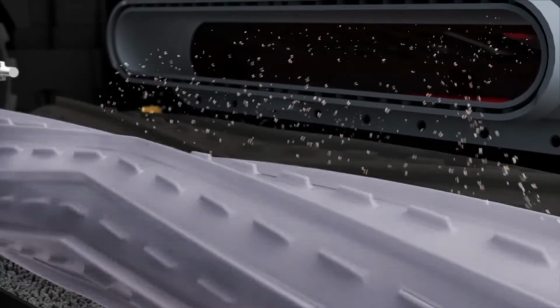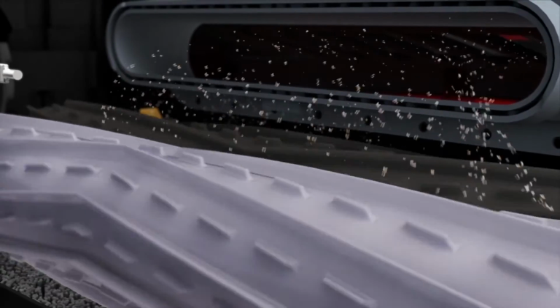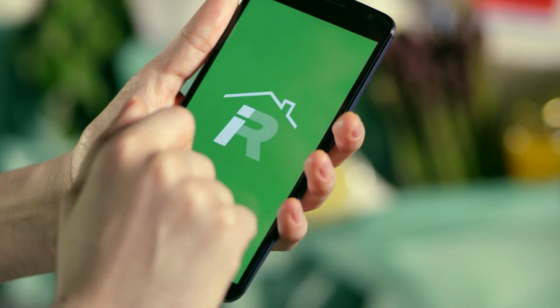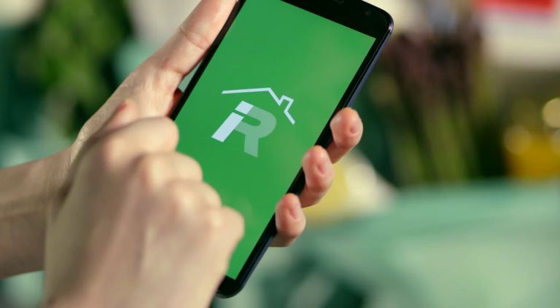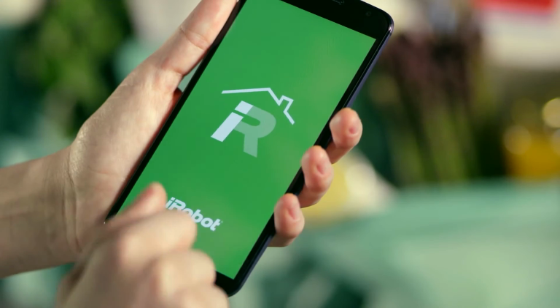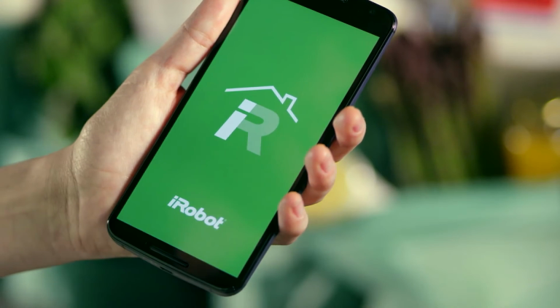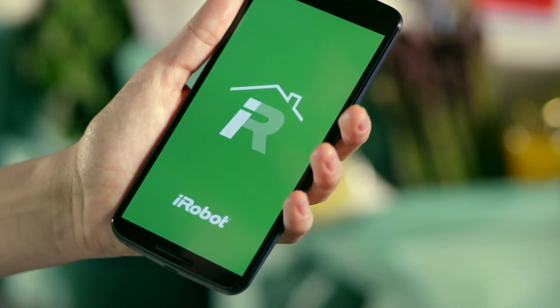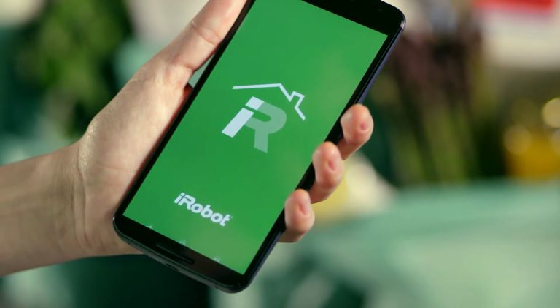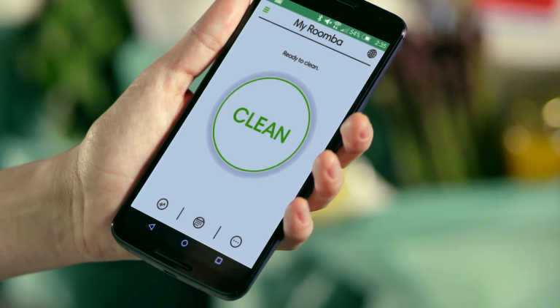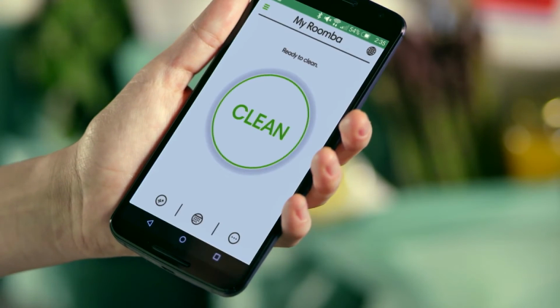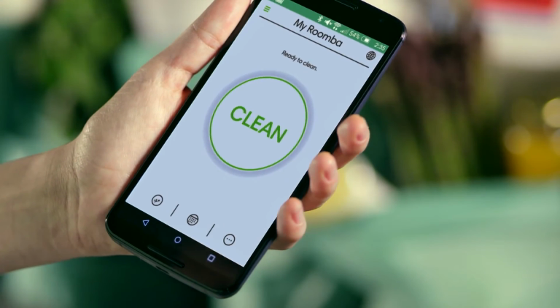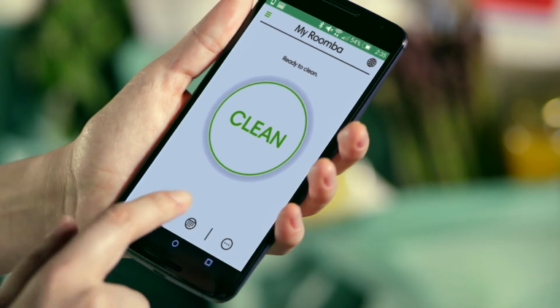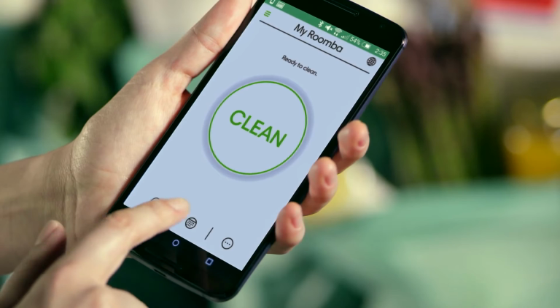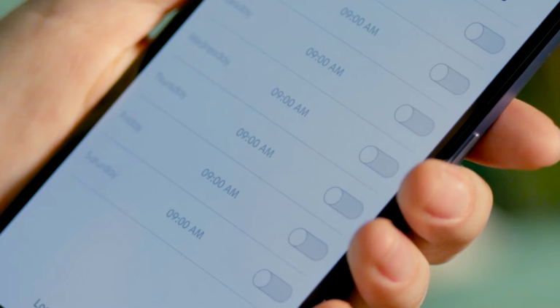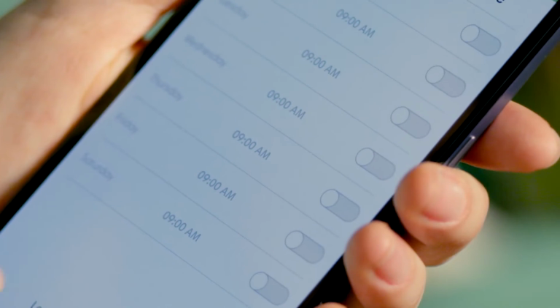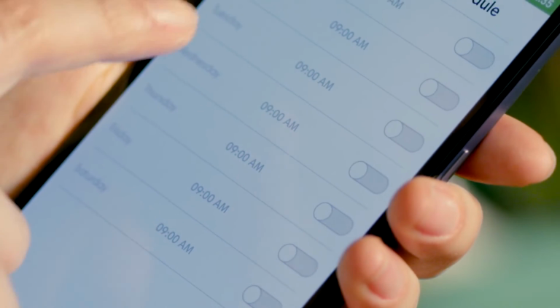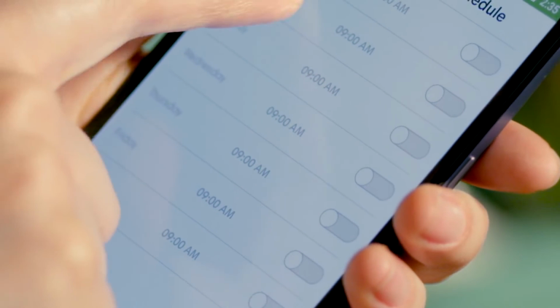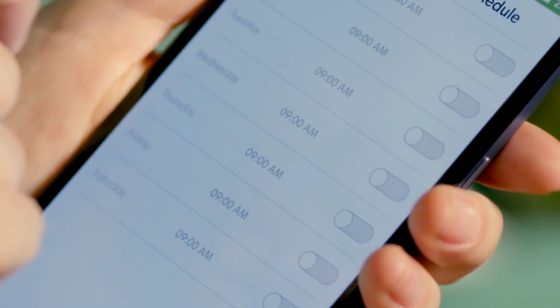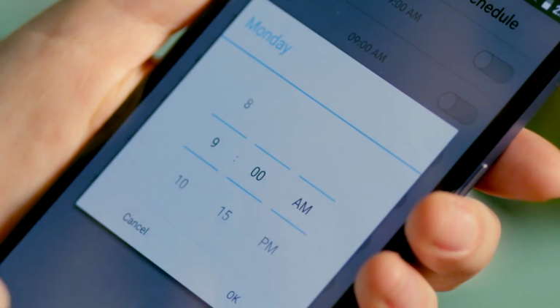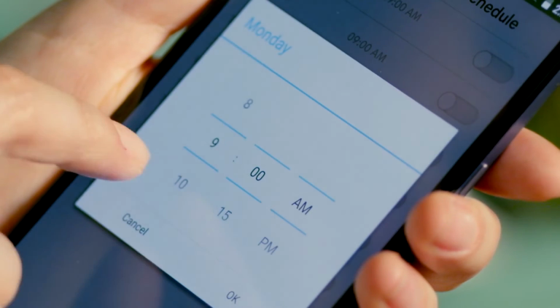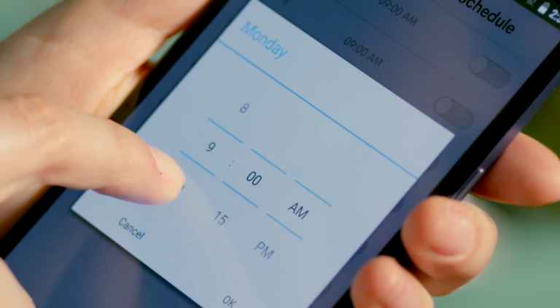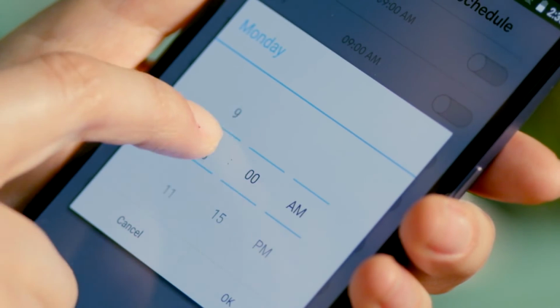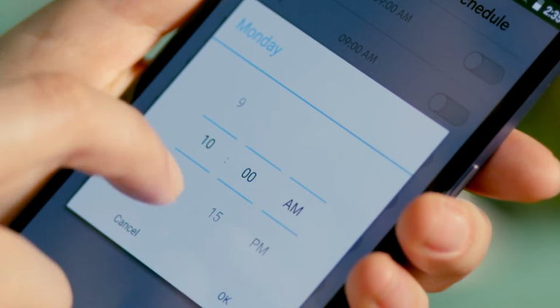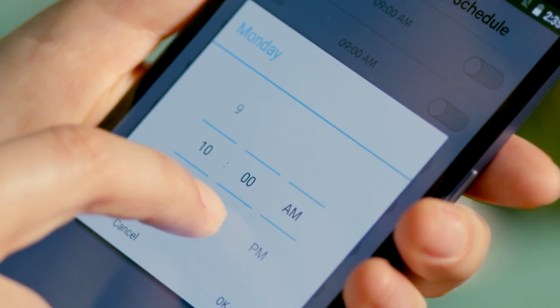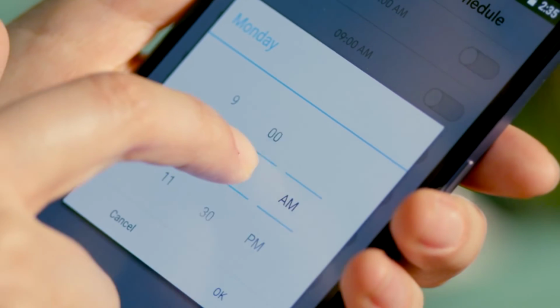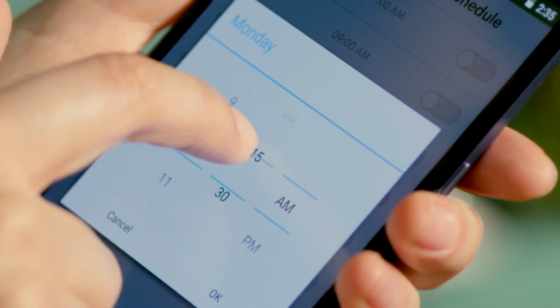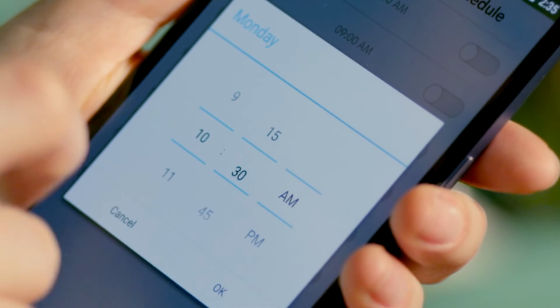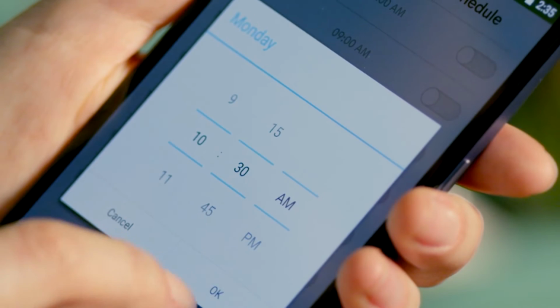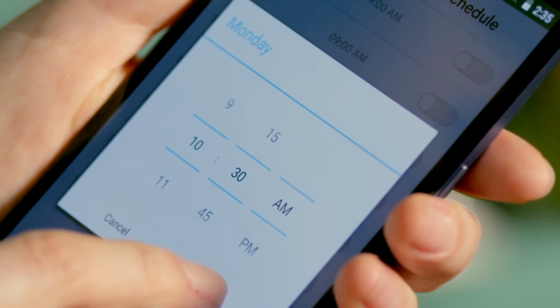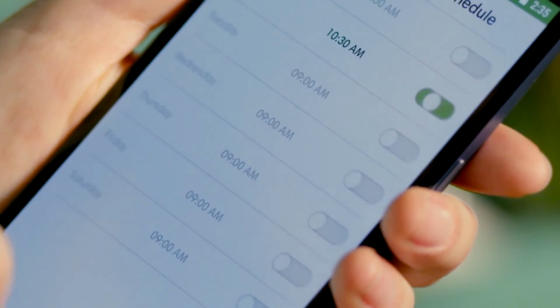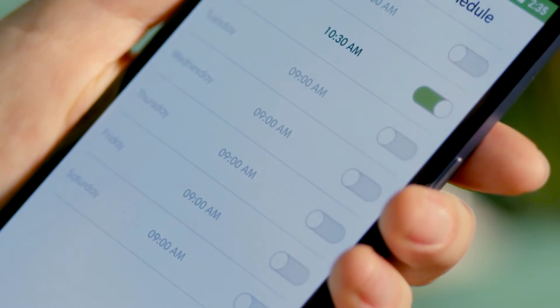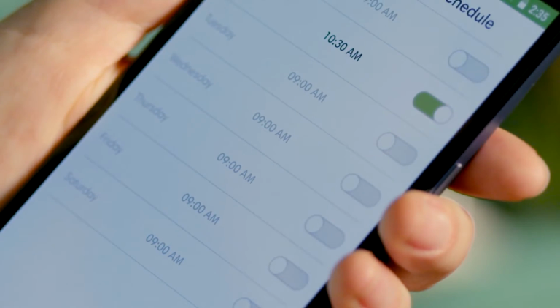And thanks to the new iRobot Home app, your powerful cleaning partner is always ready to go. You can start, schedule, and monitor the 980 from just about anywhere, at any time.